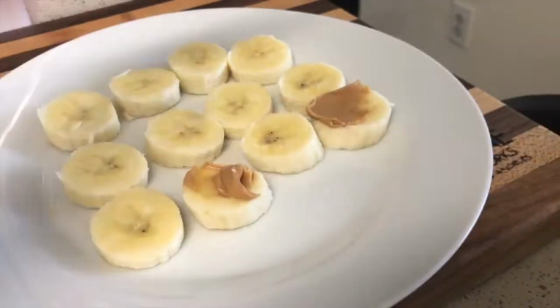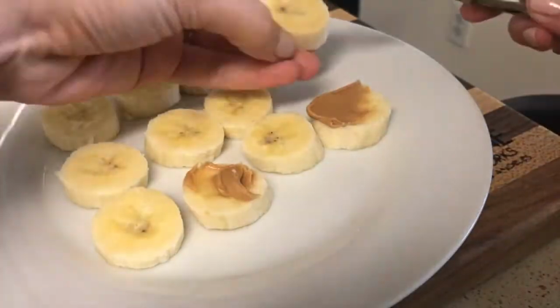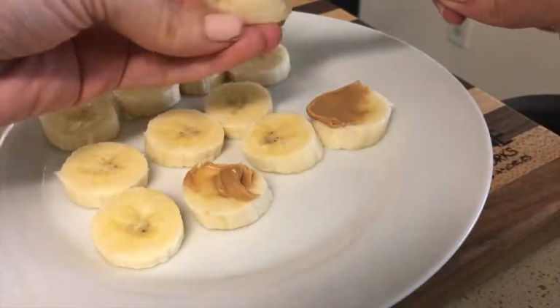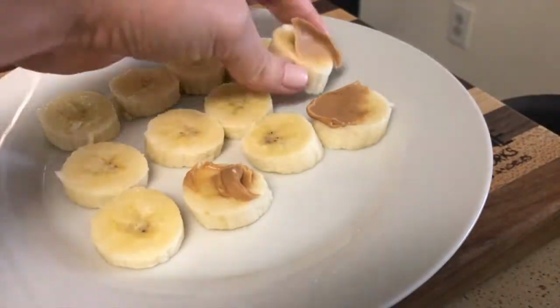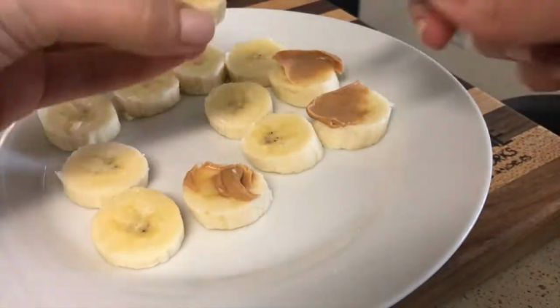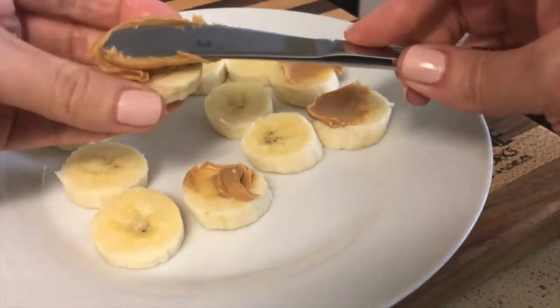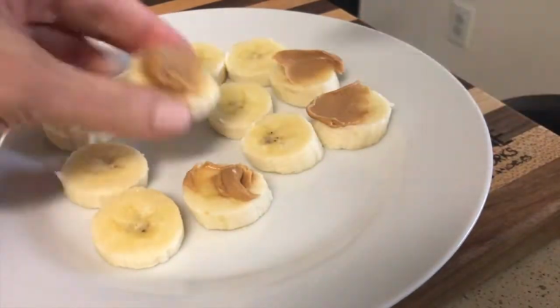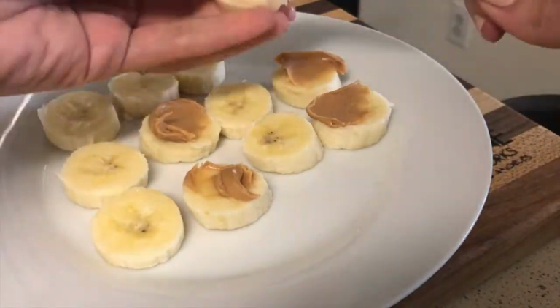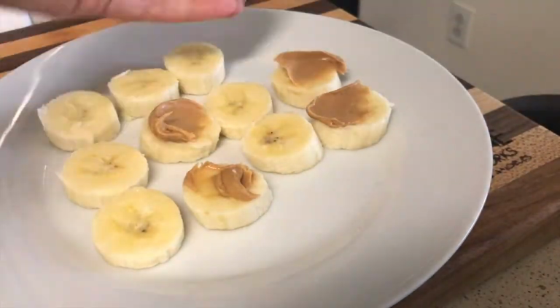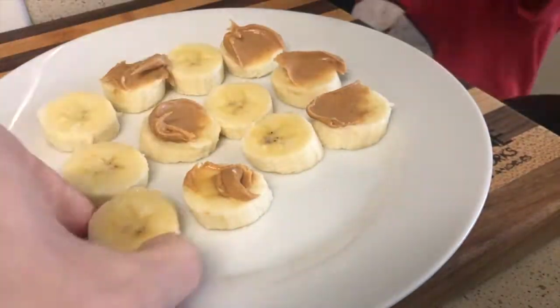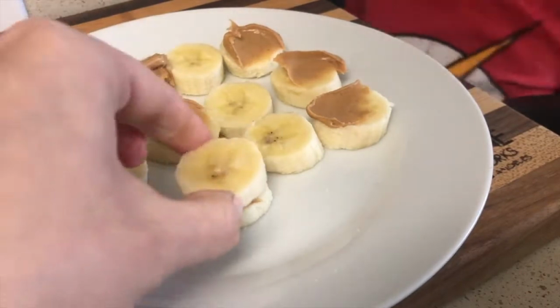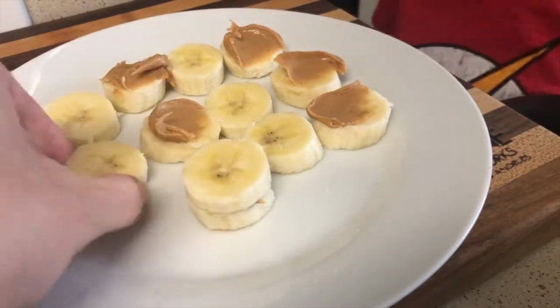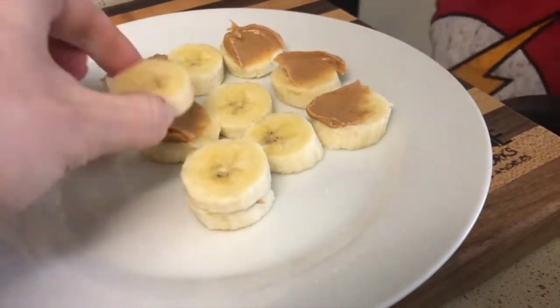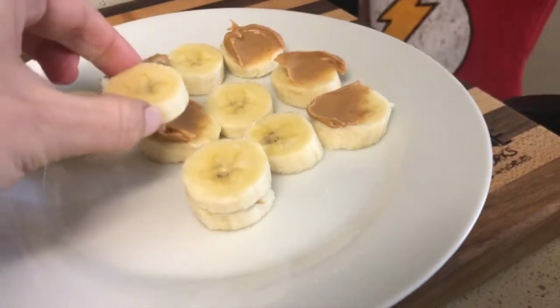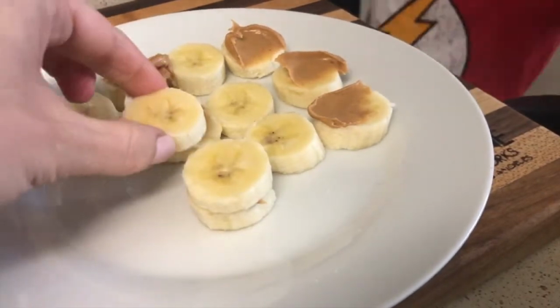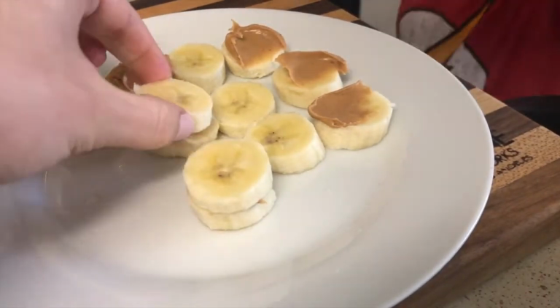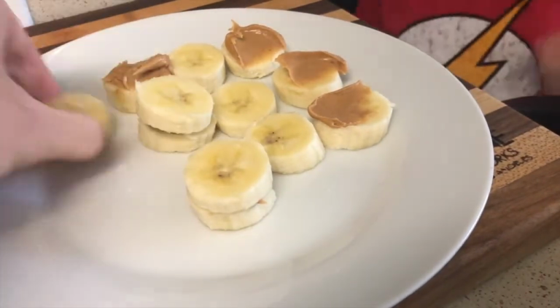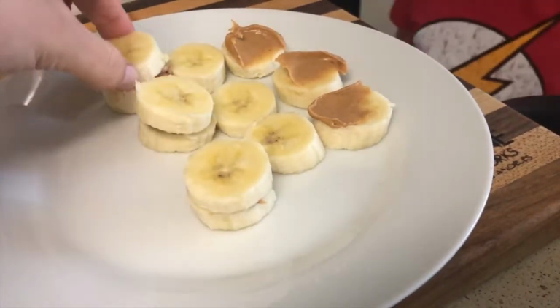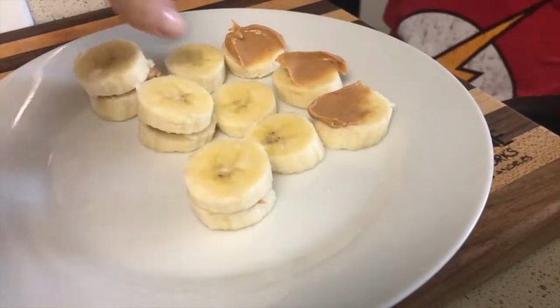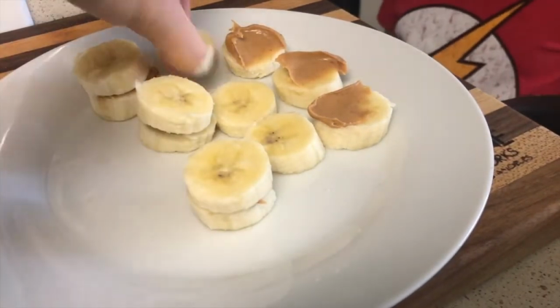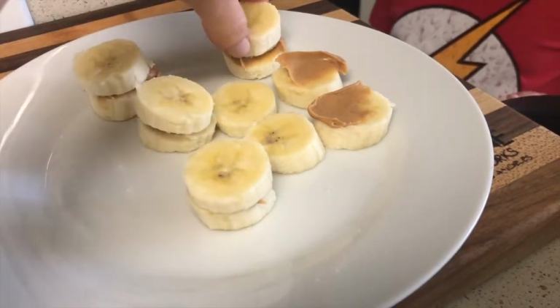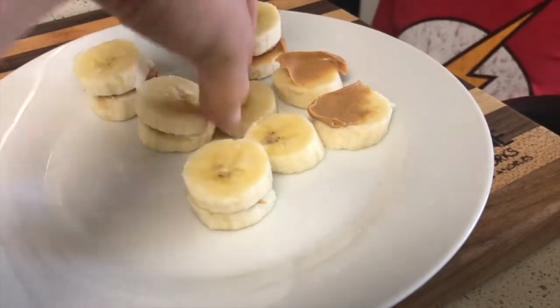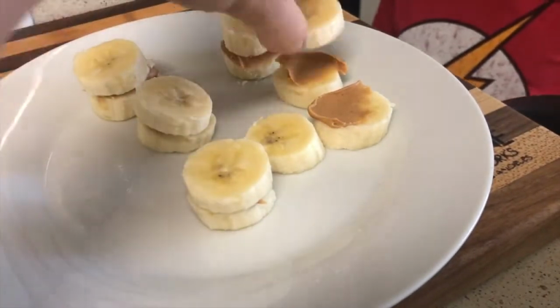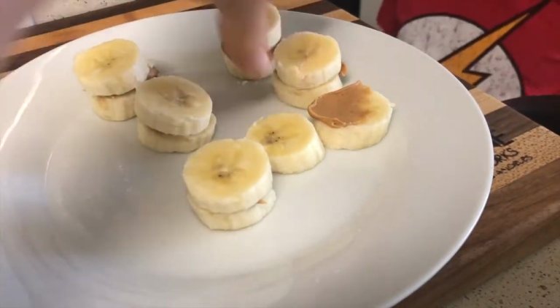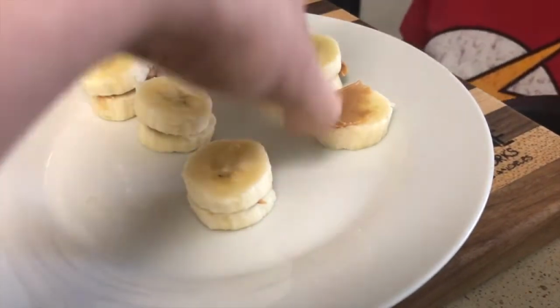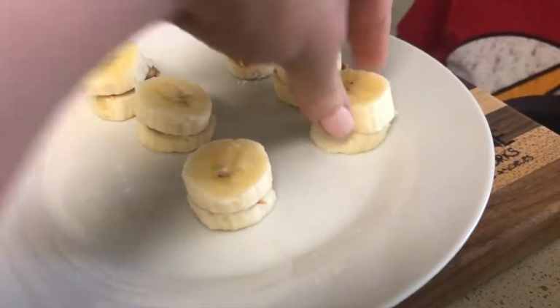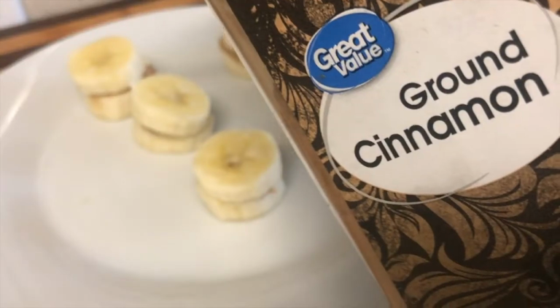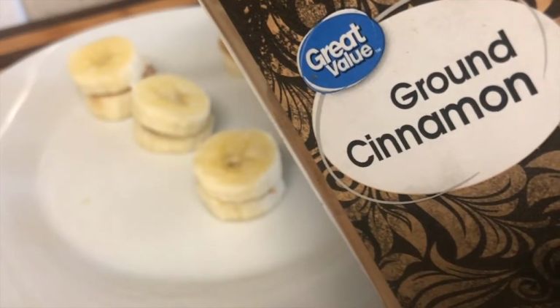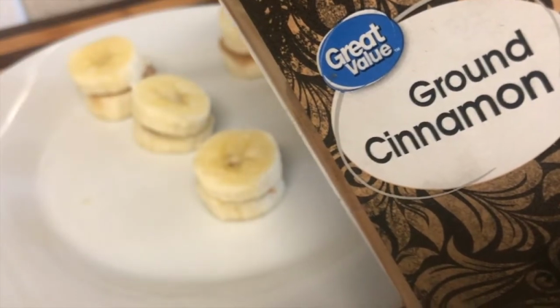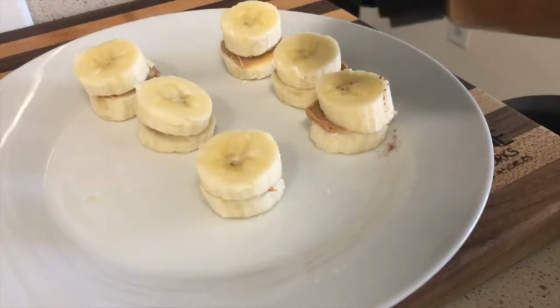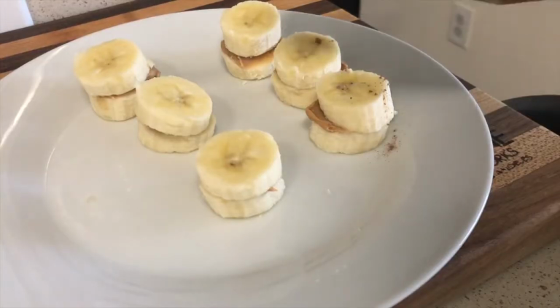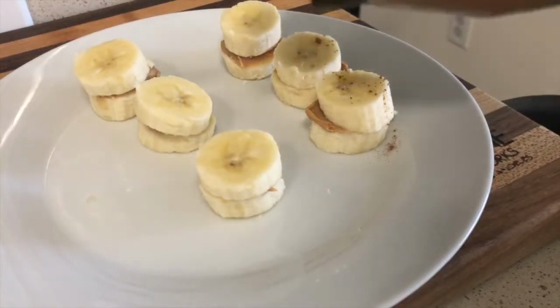Here we are making some banana bites. You just need a banana, some peanut butter, and I'm going to sprinkle cinnamon over it. If you want to turn this into a treat, you can even dip it in chocolate and freeze it.